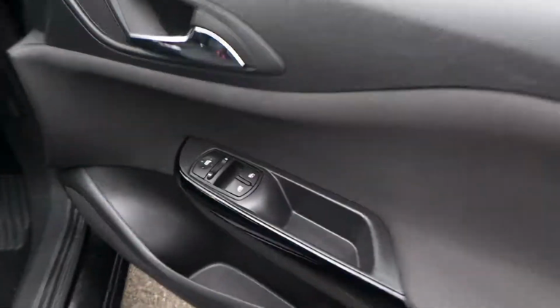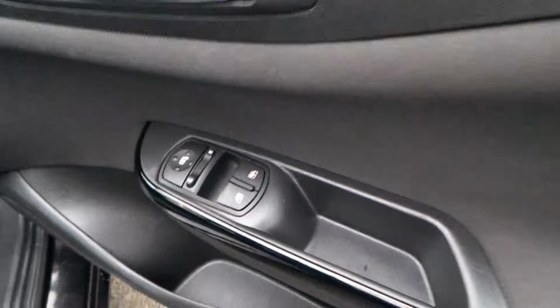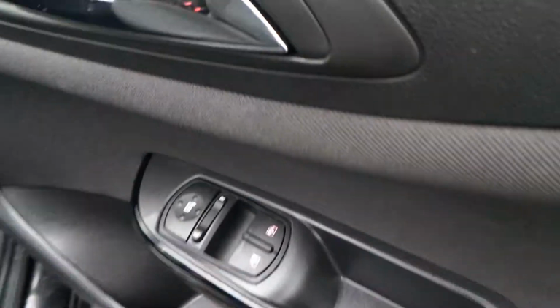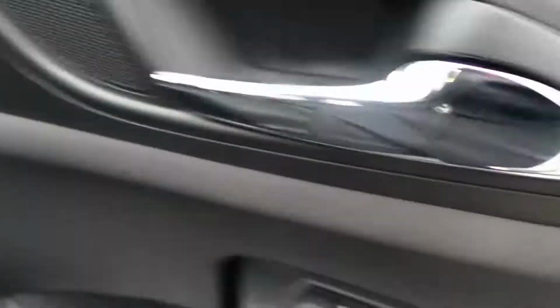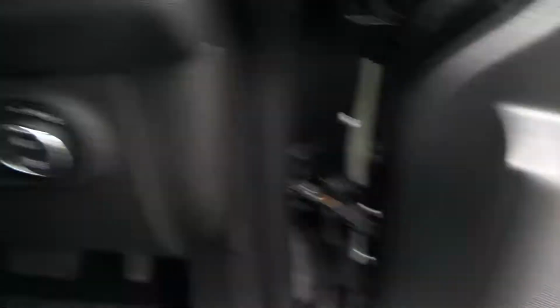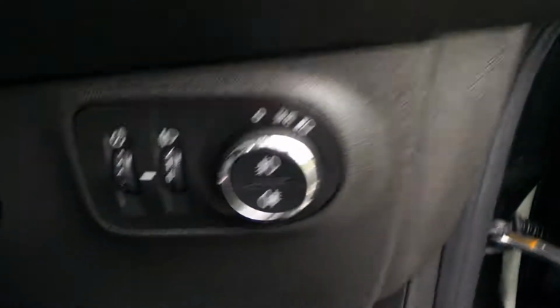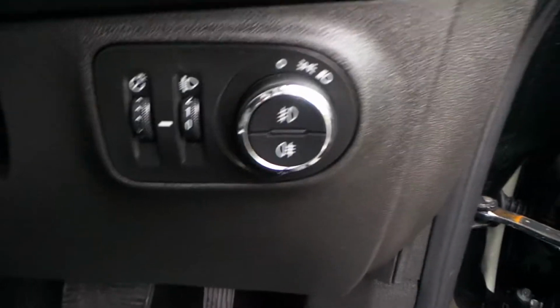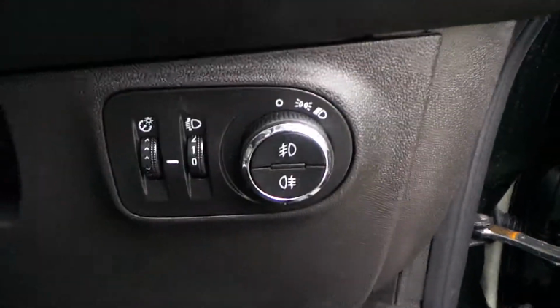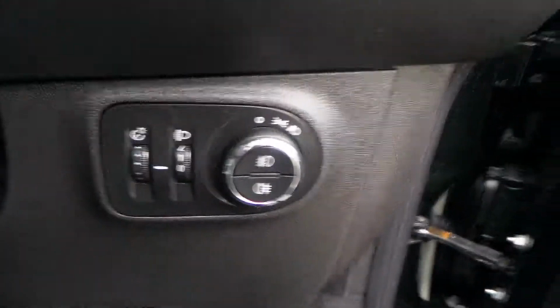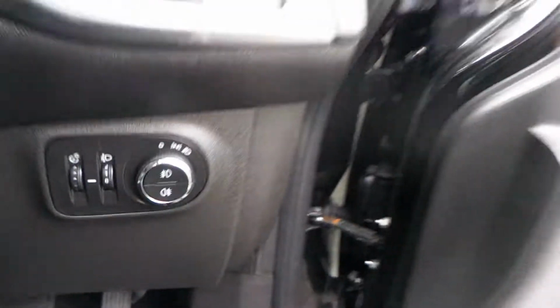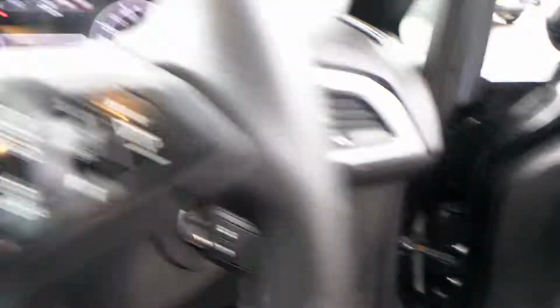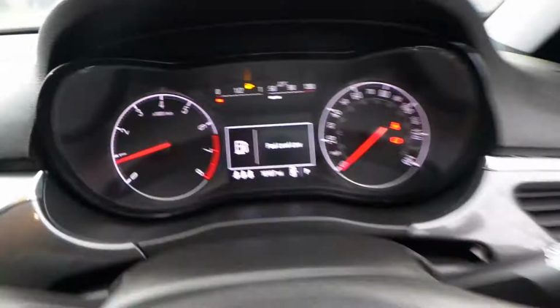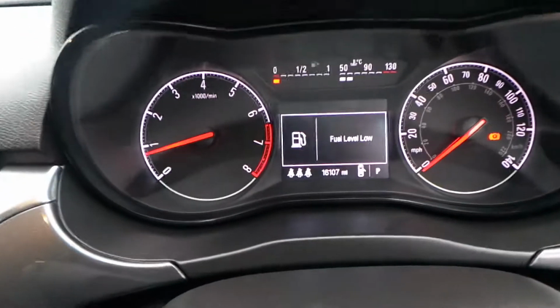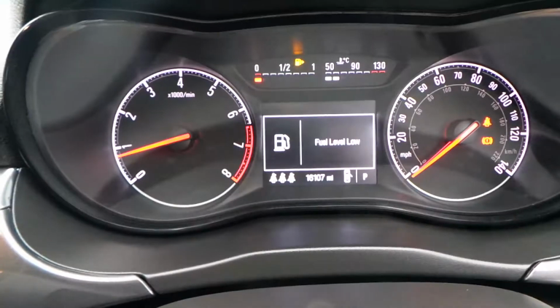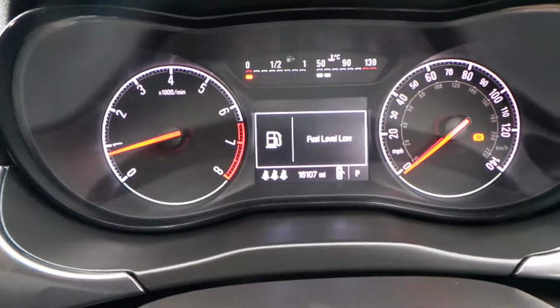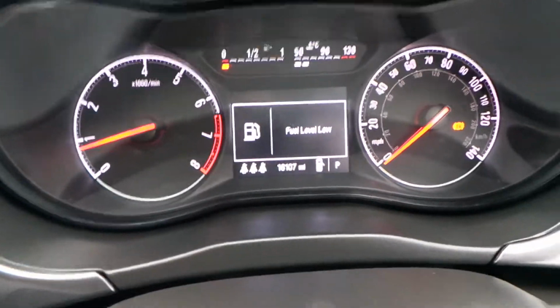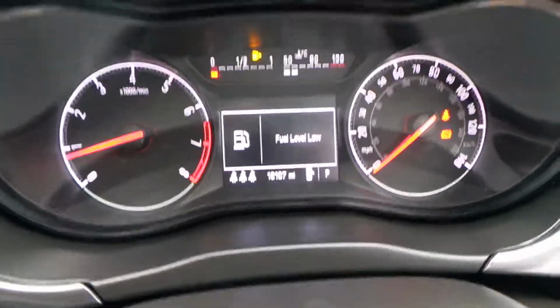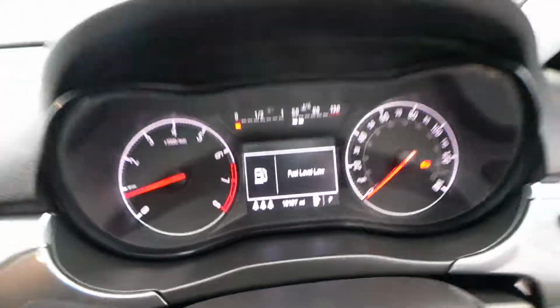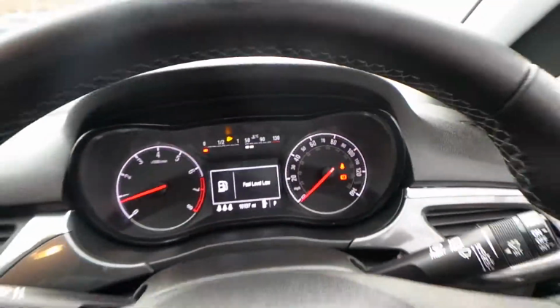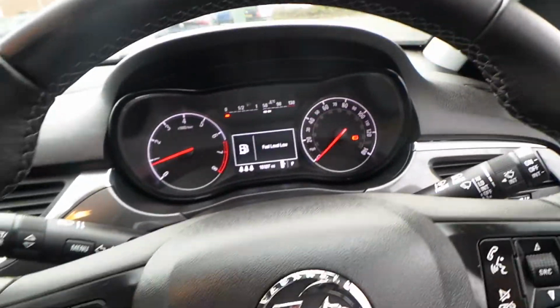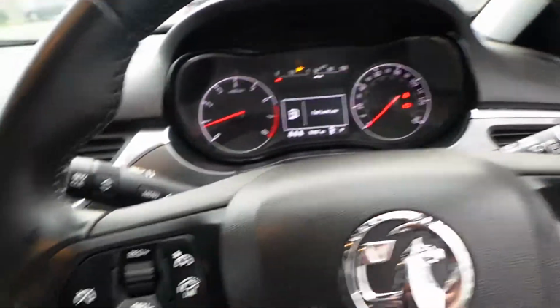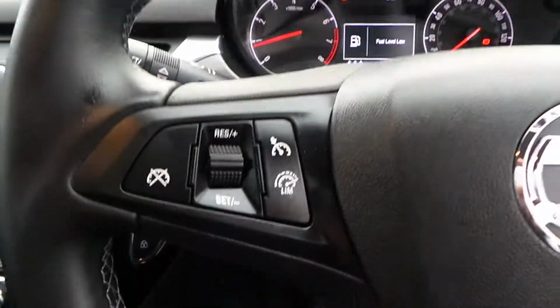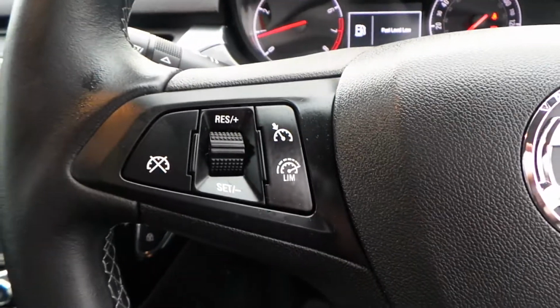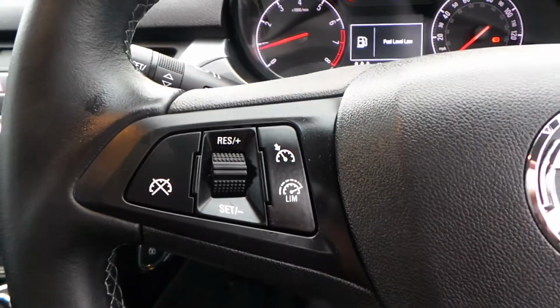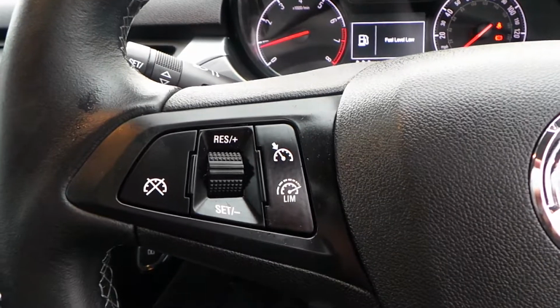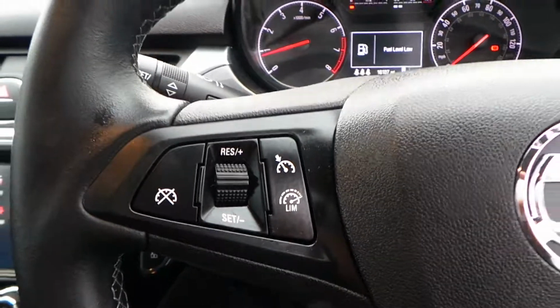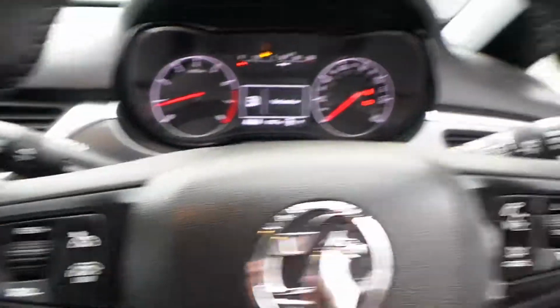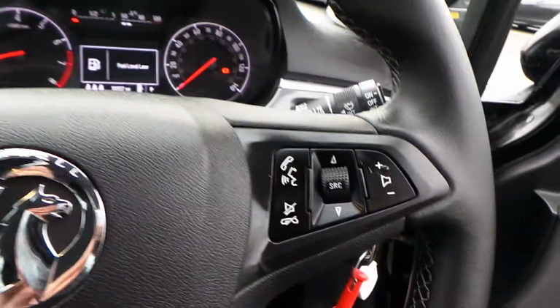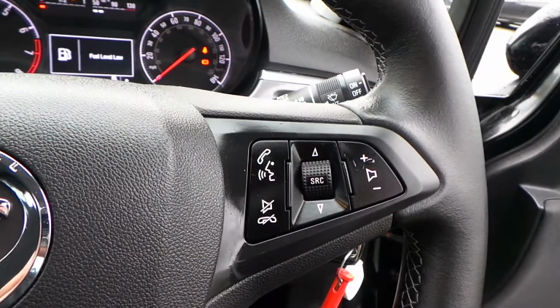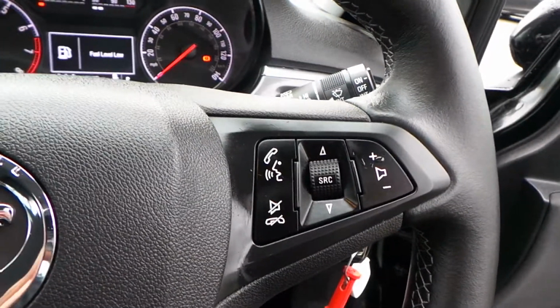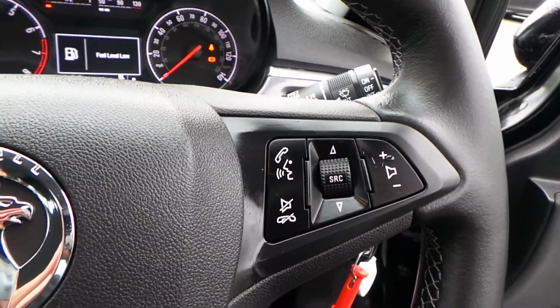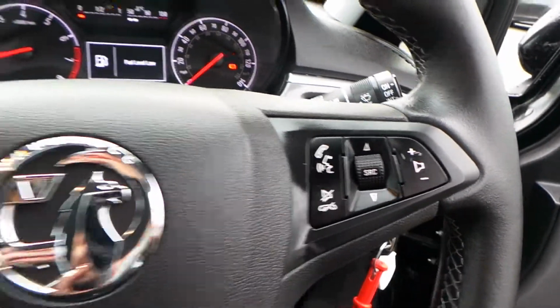We also have front electric windows. There are your lights with both front and rear fog lights. This car has travelled only 16,107 miles. We have a multifunction steering wheel — to the left side you have your cruise control and speed limiter, and over to the right are the activation controls for your media system.